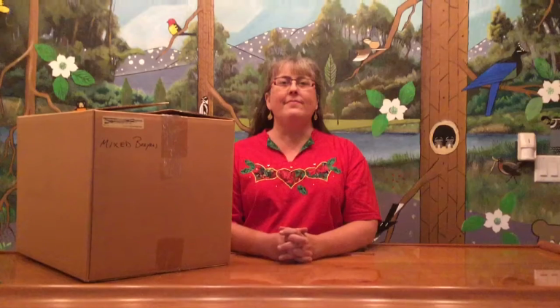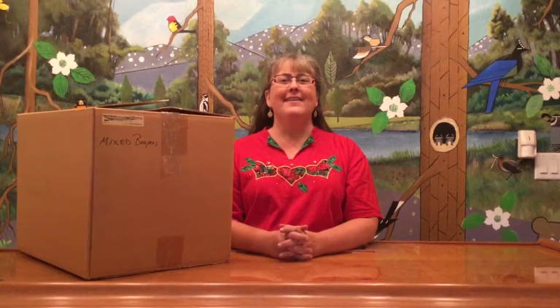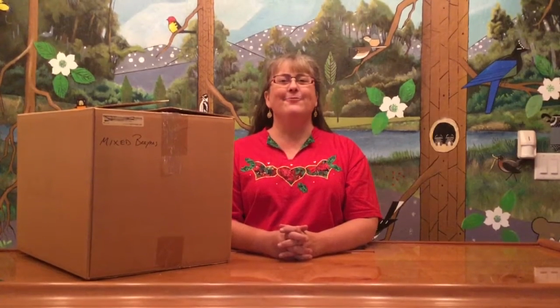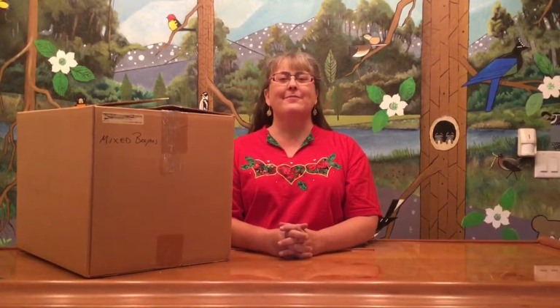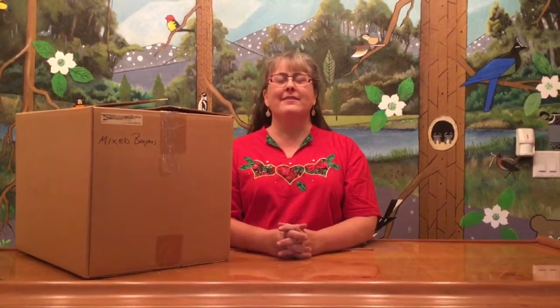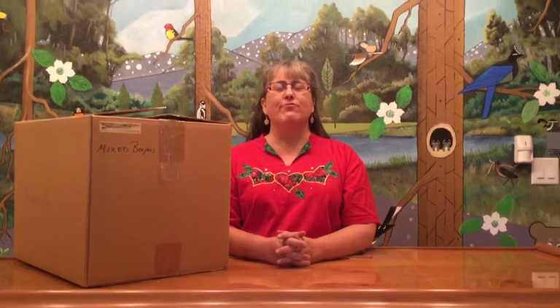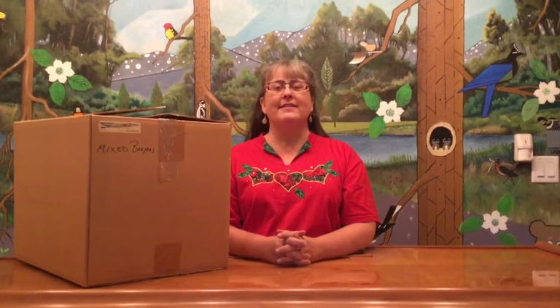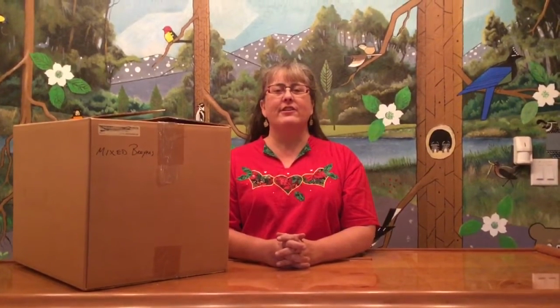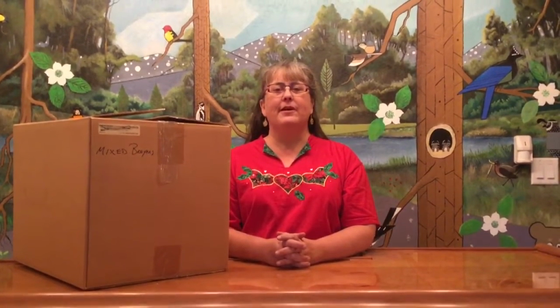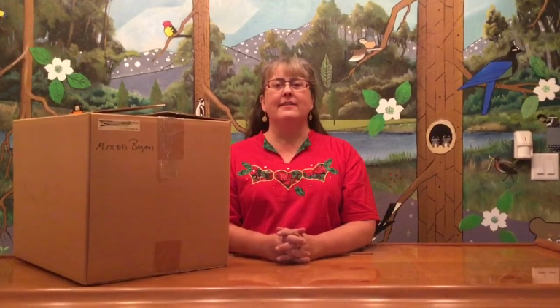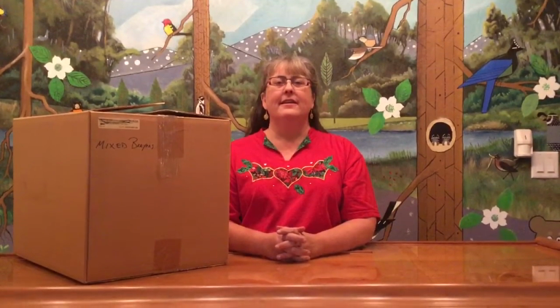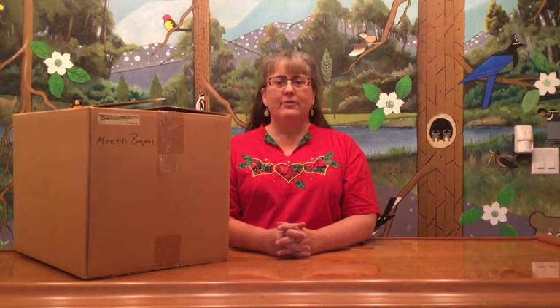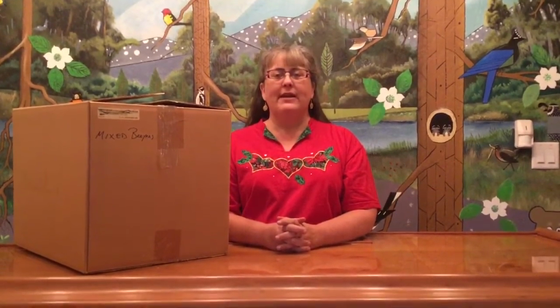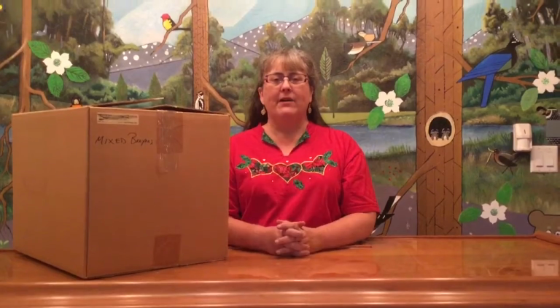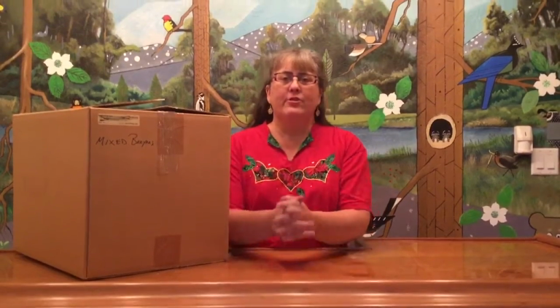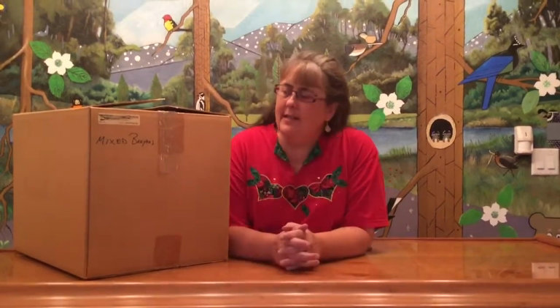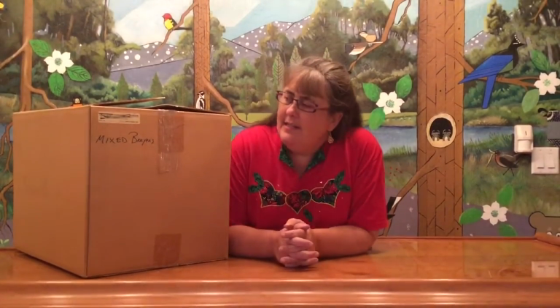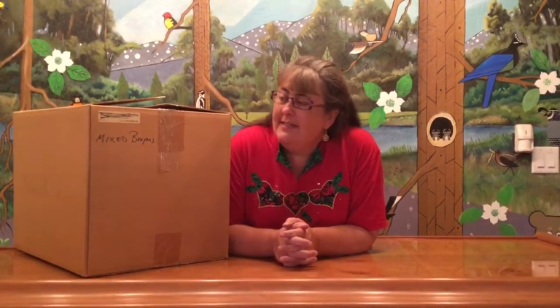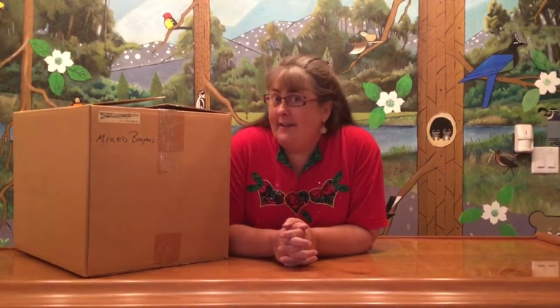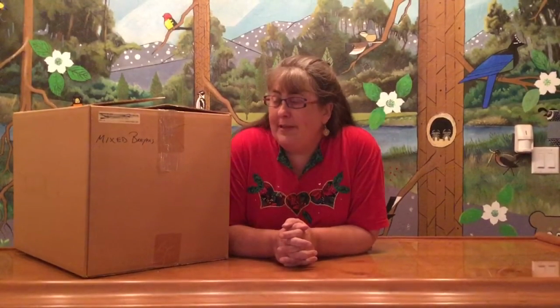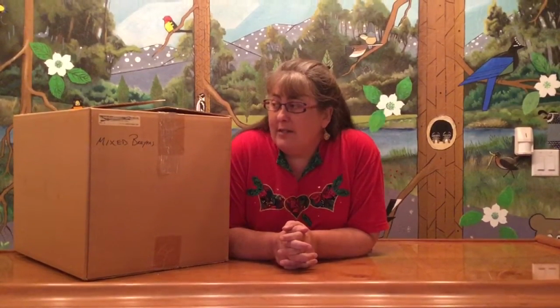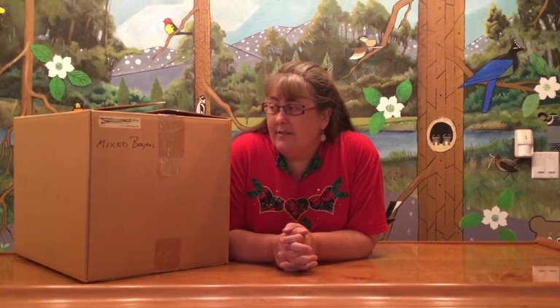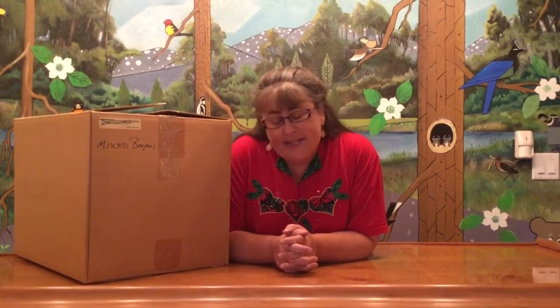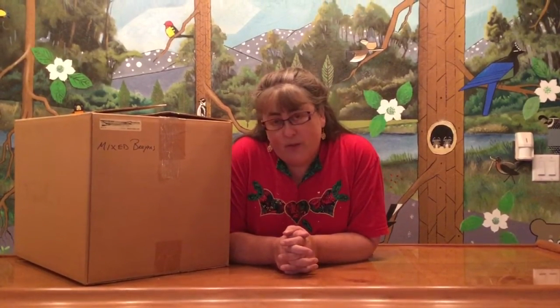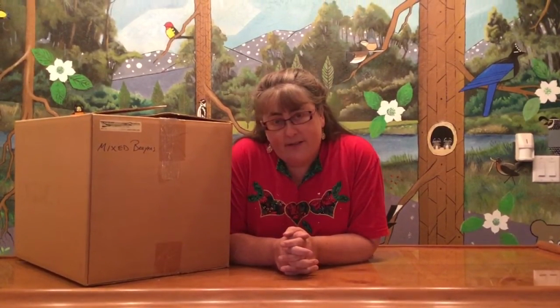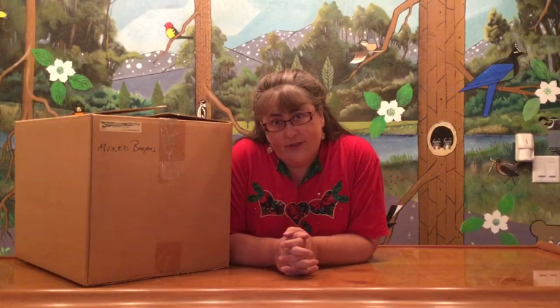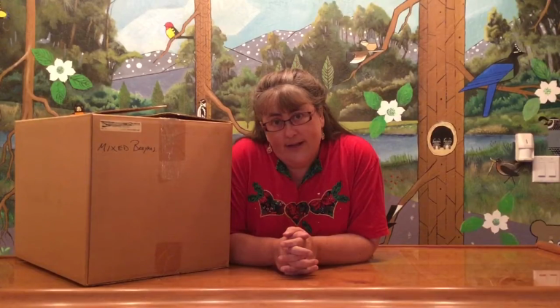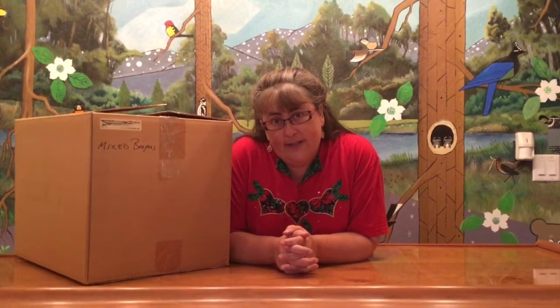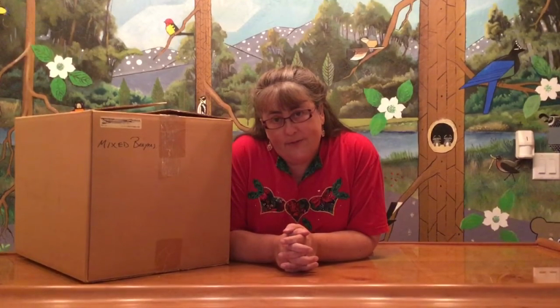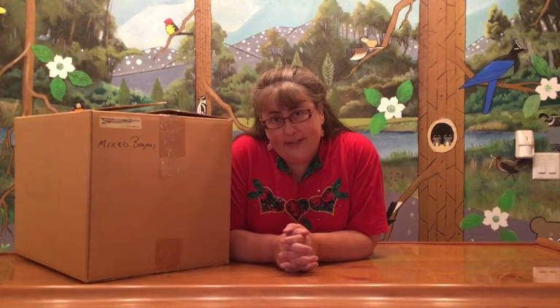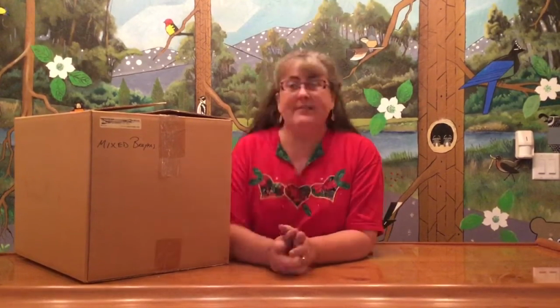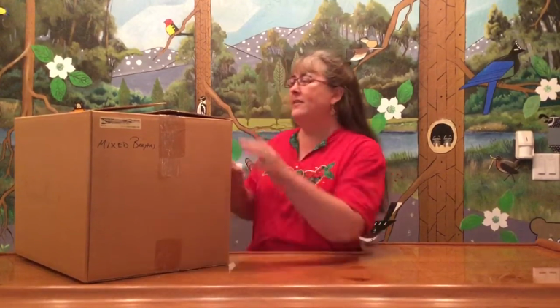Hi there. Welcome back to the Great Collection Unboxing. This week we have box 39. It is a very big box of mixed Breyers, so I have no idea what we'll find, but let's find out.